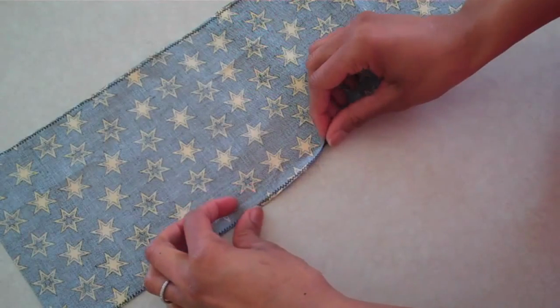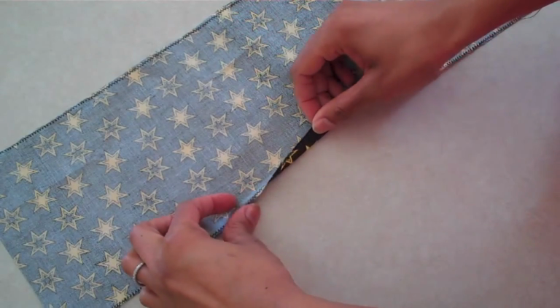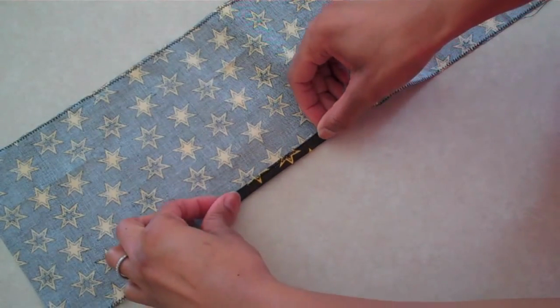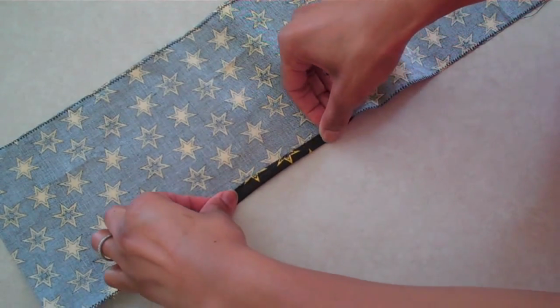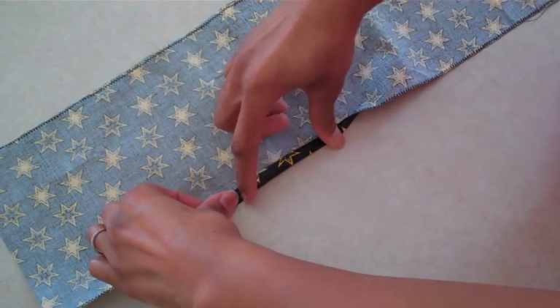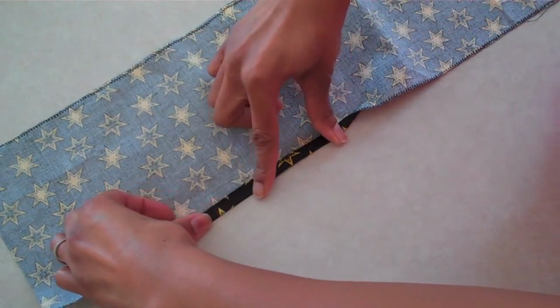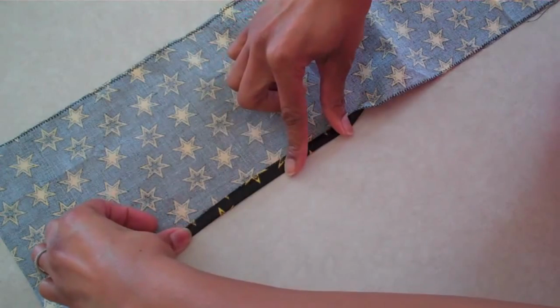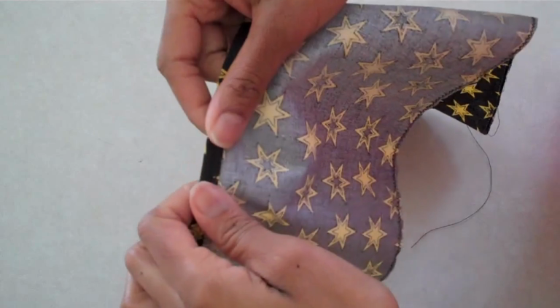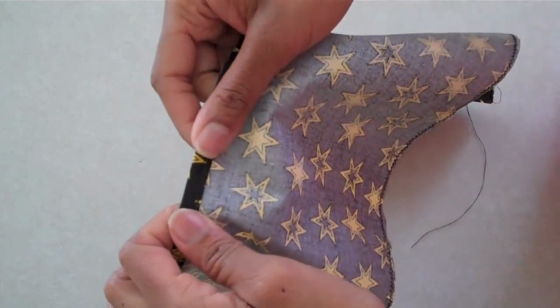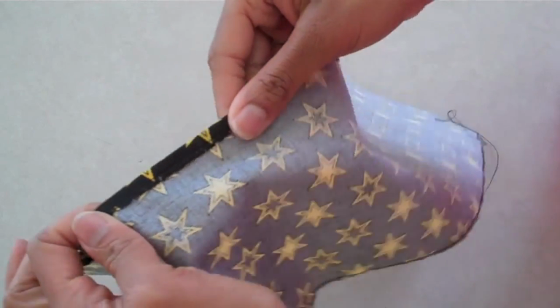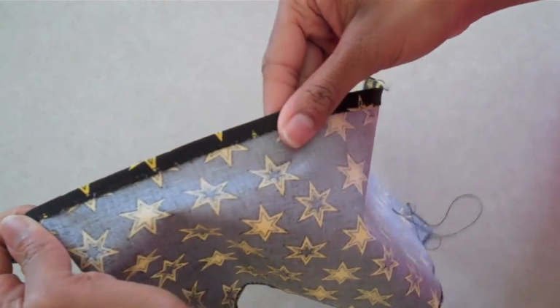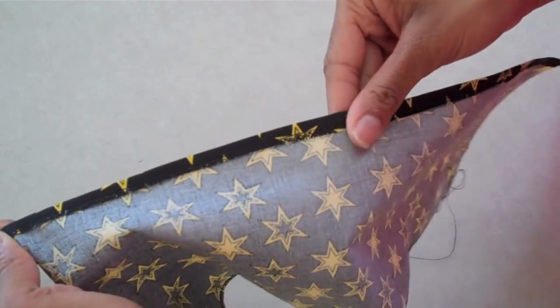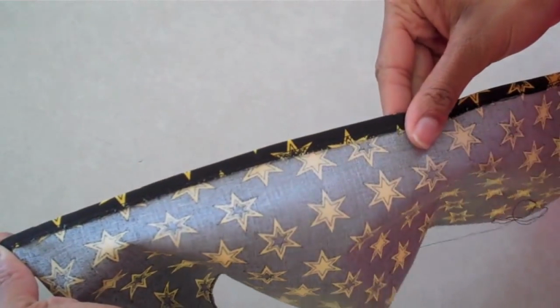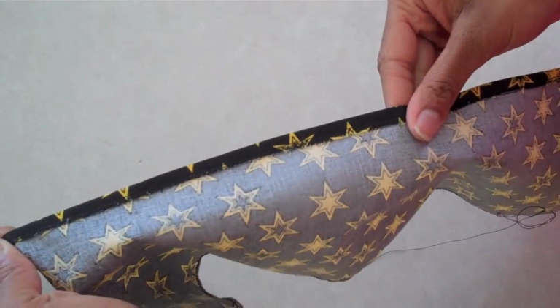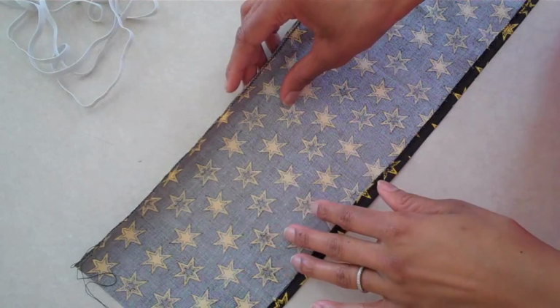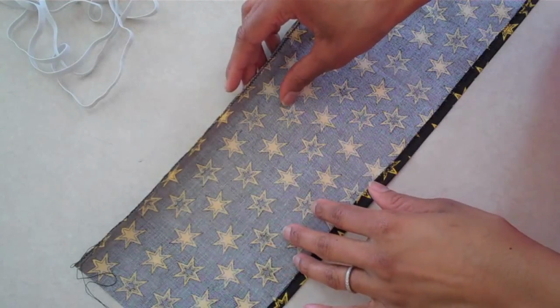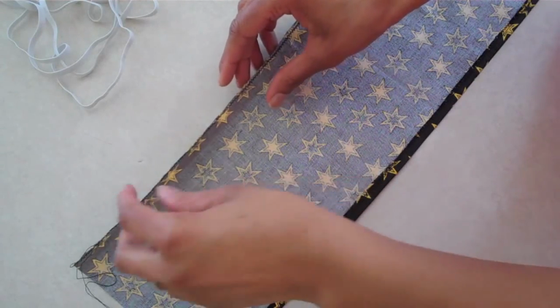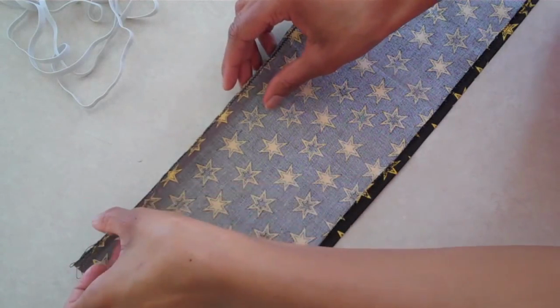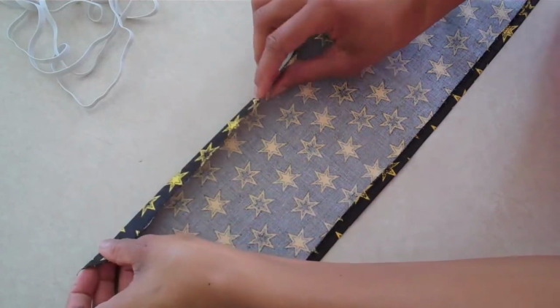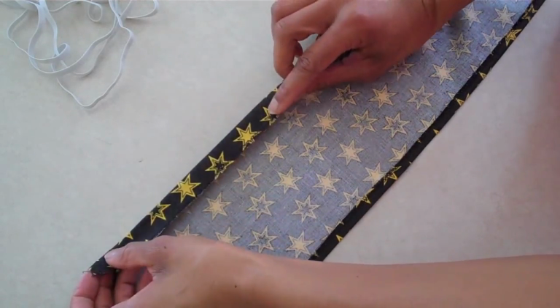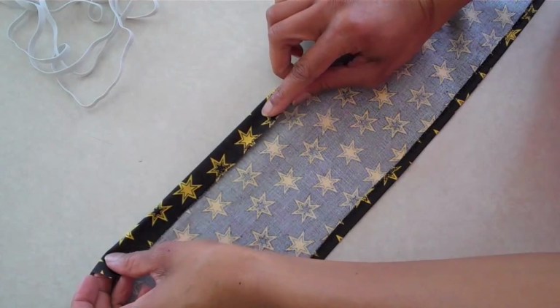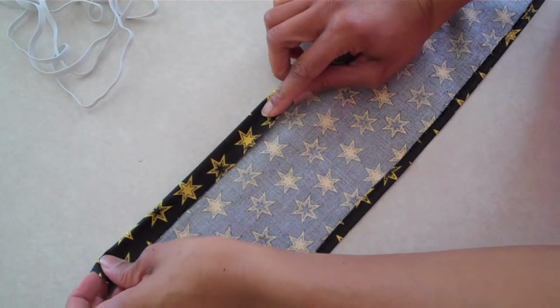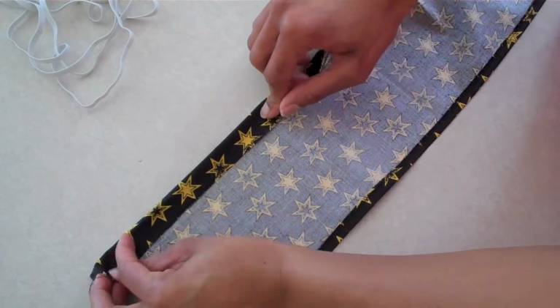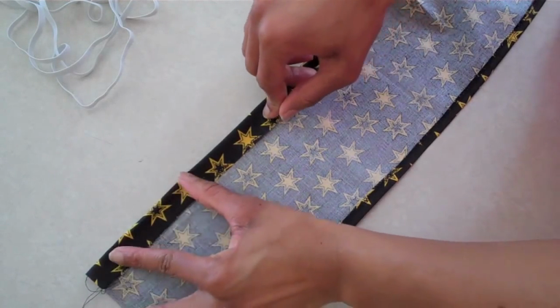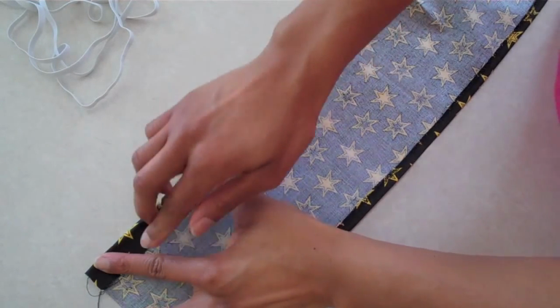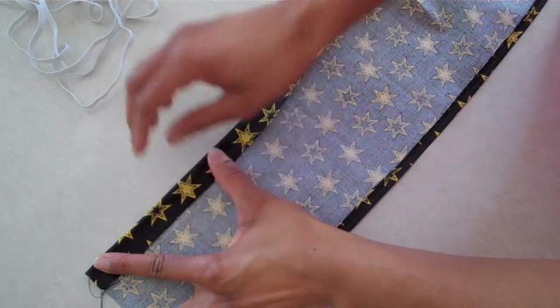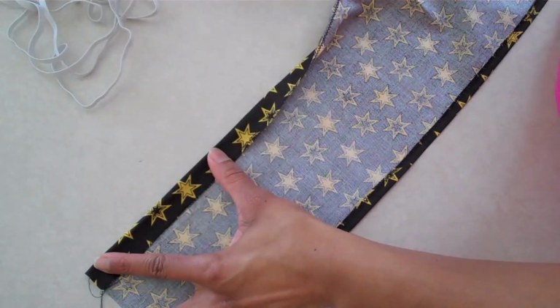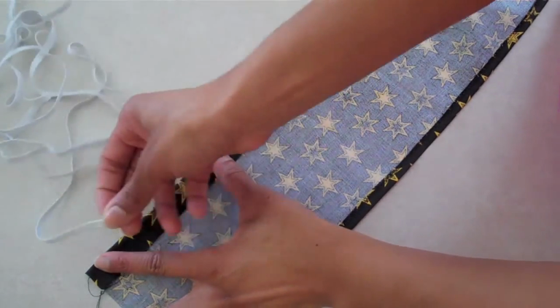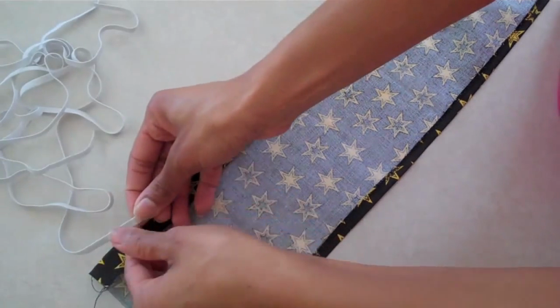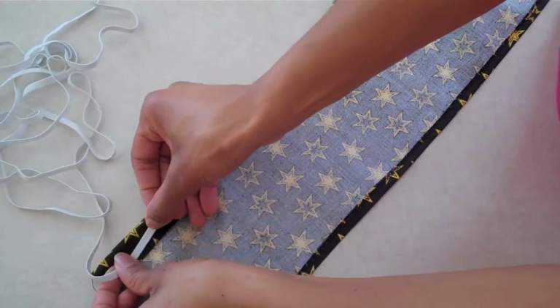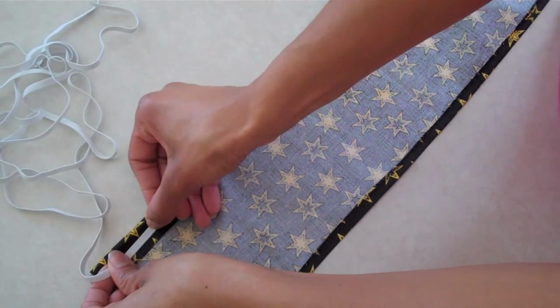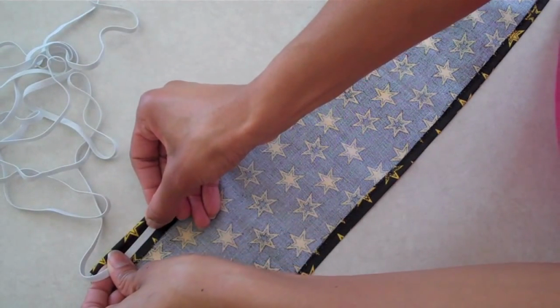Fold up the bottom and iron it flat. Run a straight stitch all the way across. Make a casing for your elastic by folding down the top, but make sure it's wide enough to handle your elastic and a safety pin.